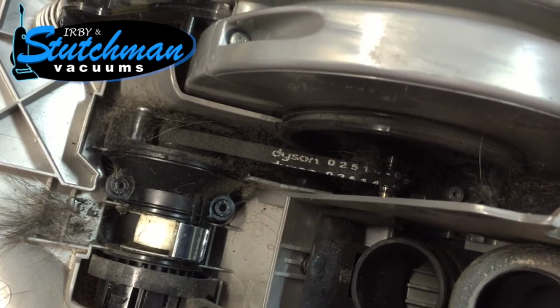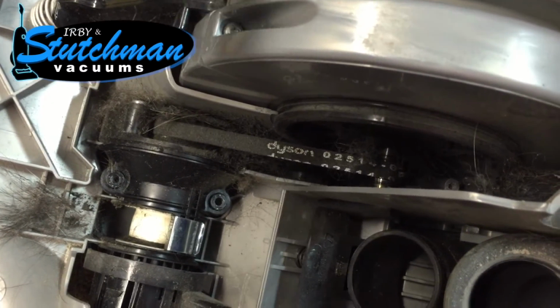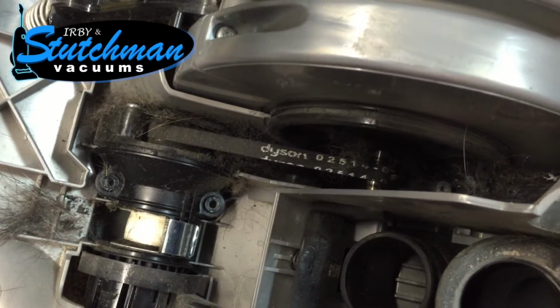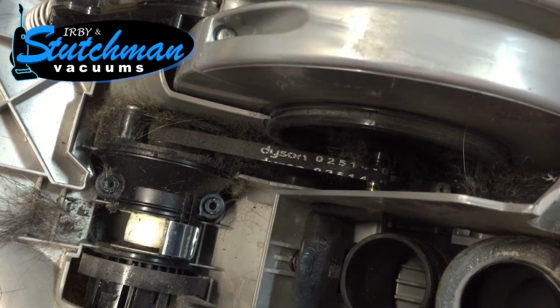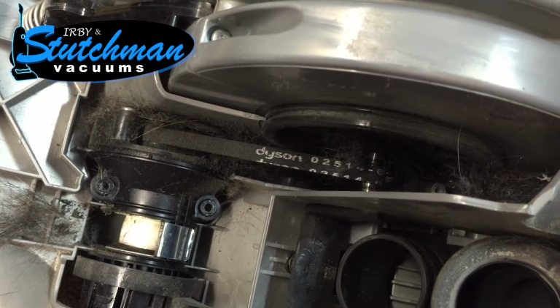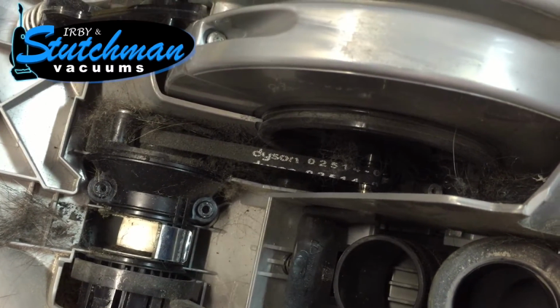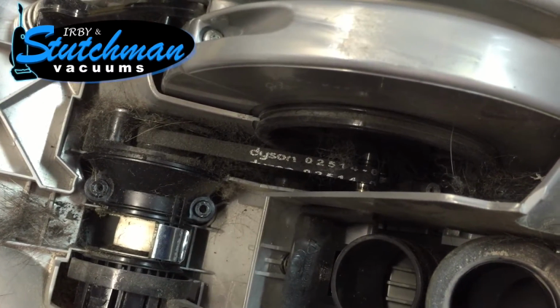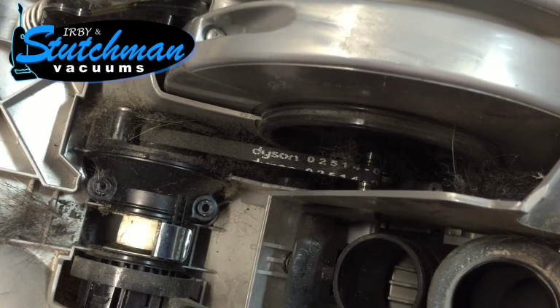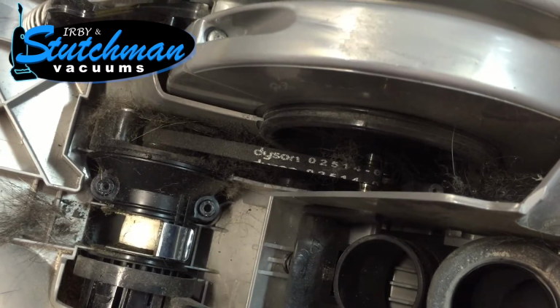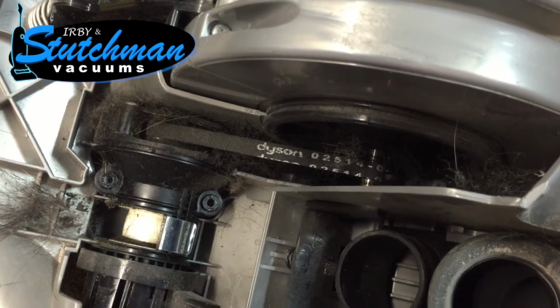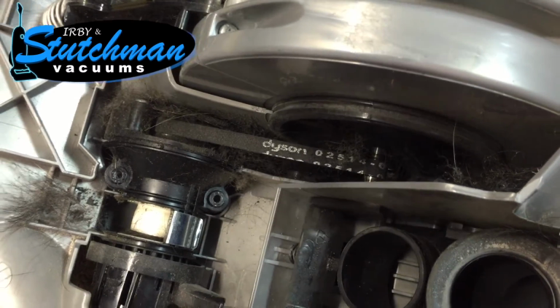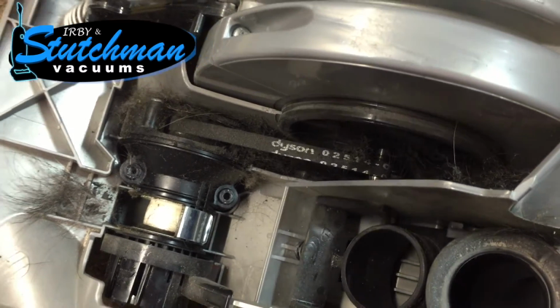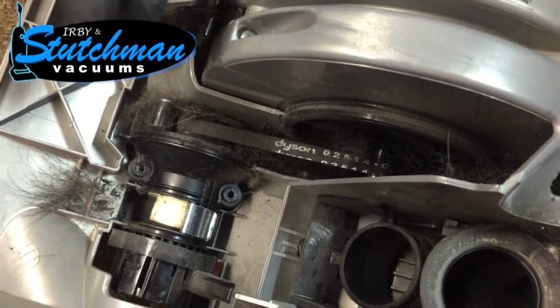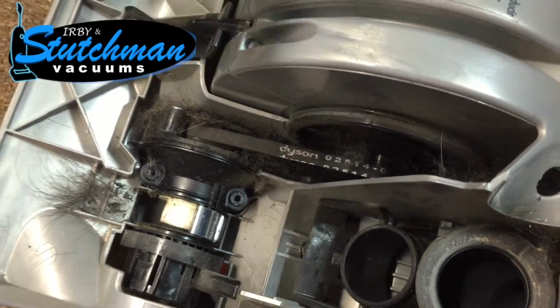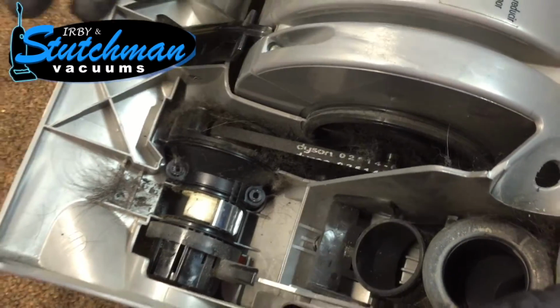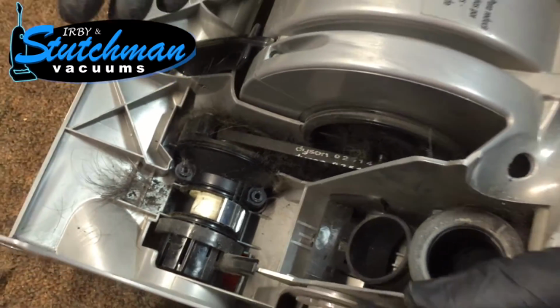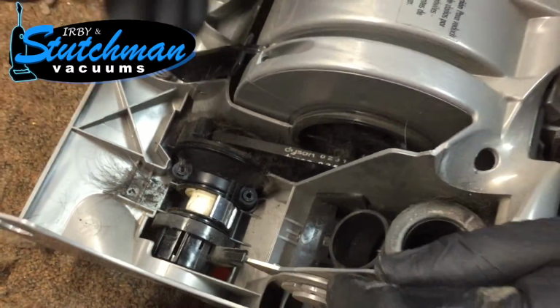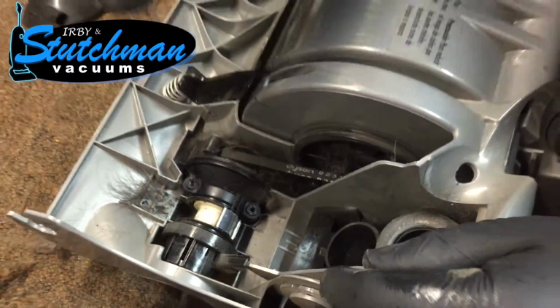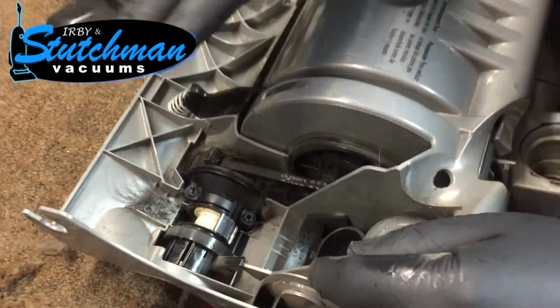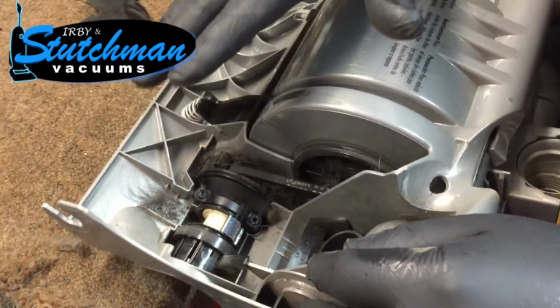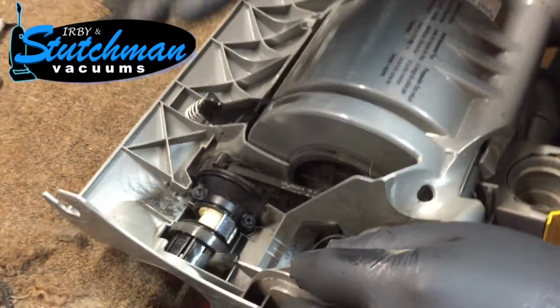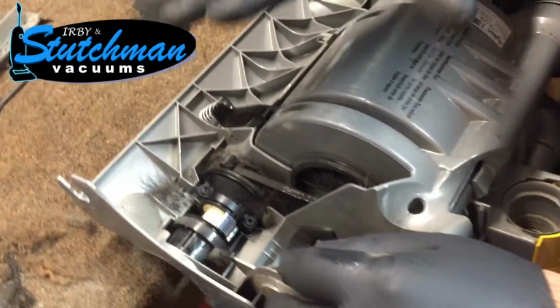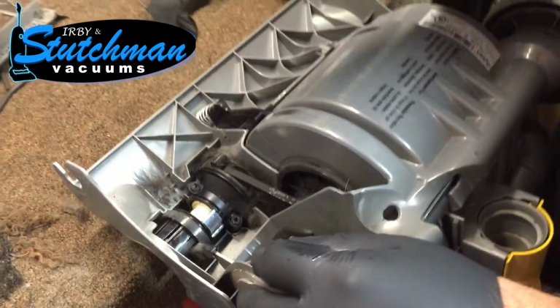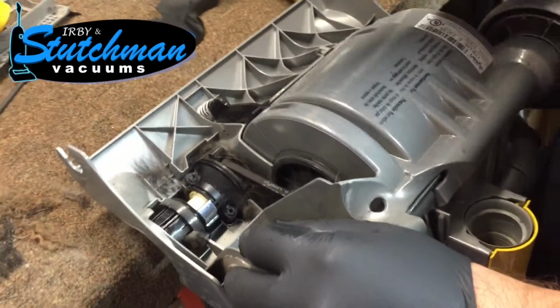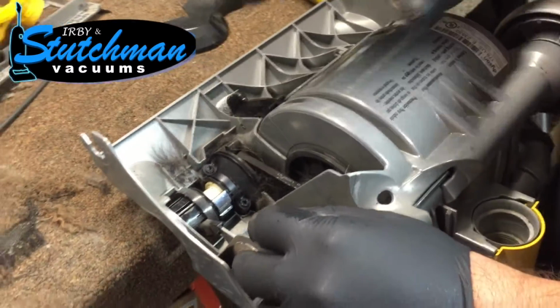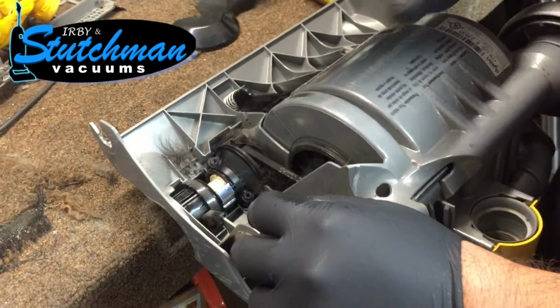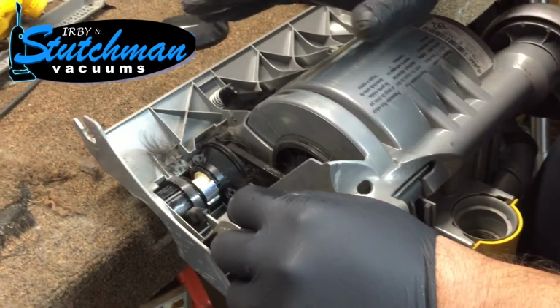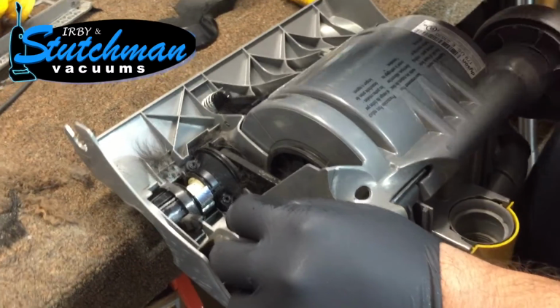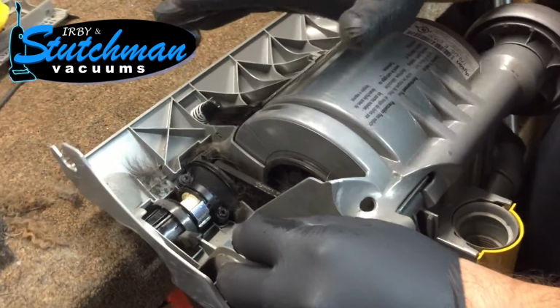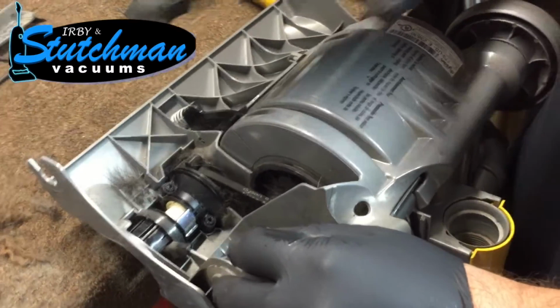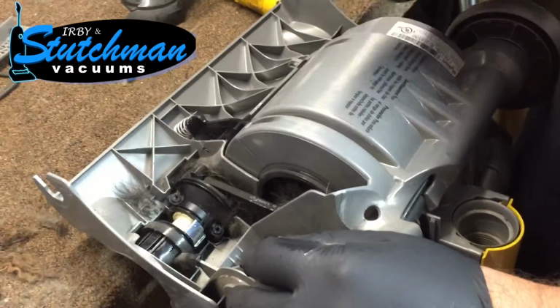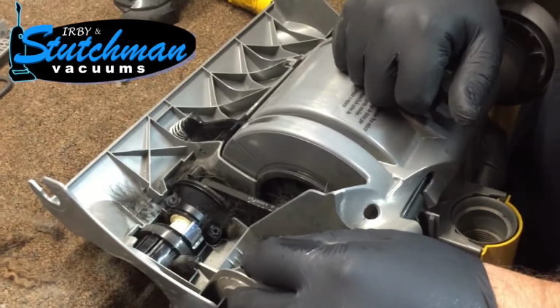The only parts available to rebuild this are aftermarket belts, which don't necessarily work great. So we find it's best to just go ahead and replace the entire clutch with an original Dyson clutch.